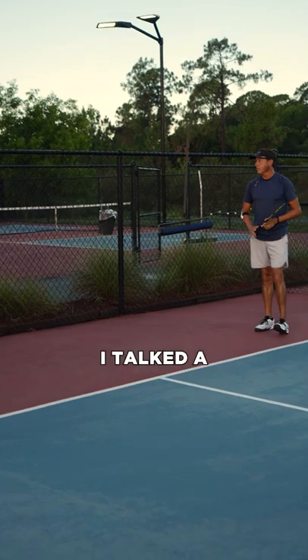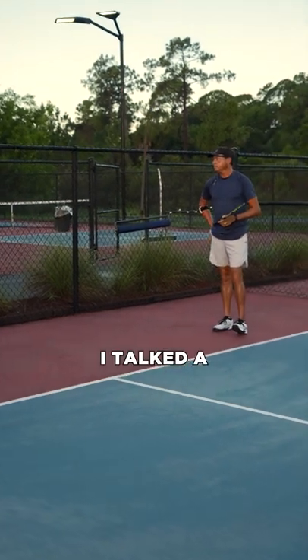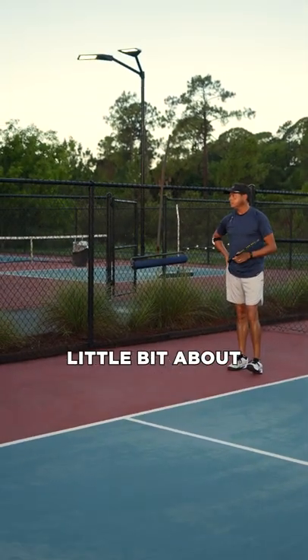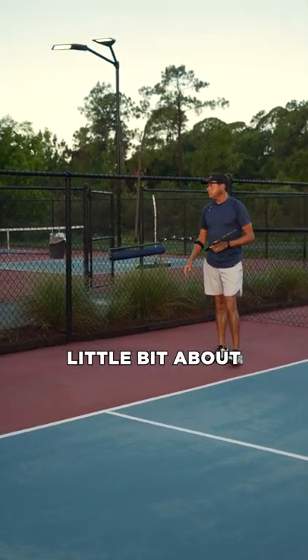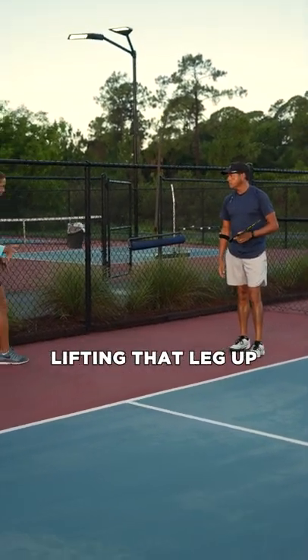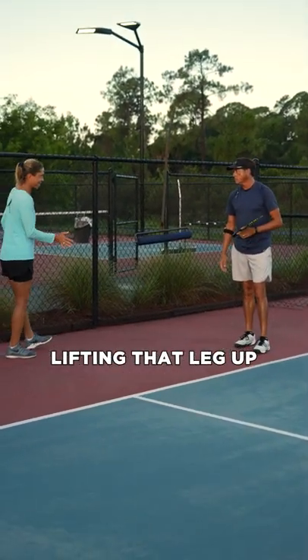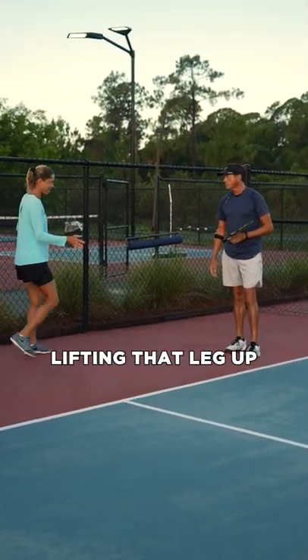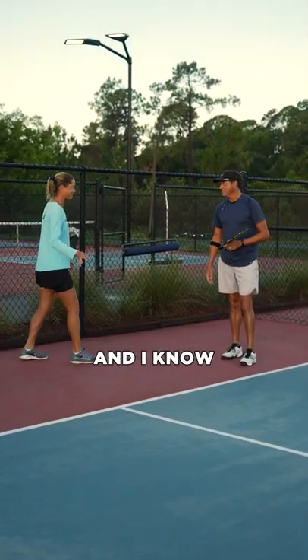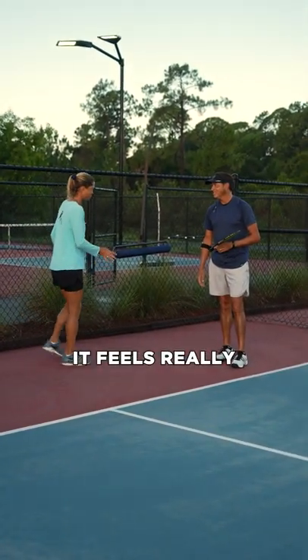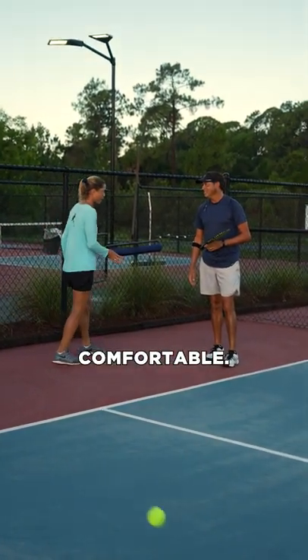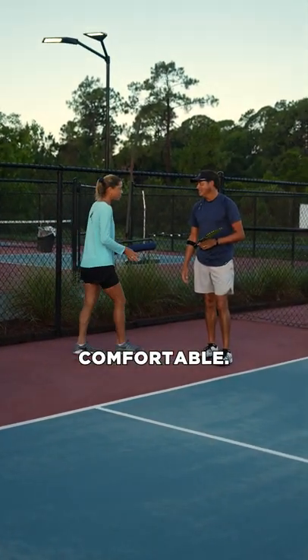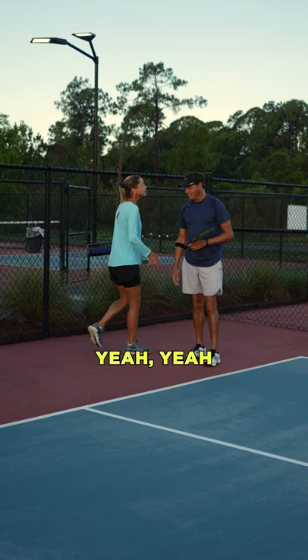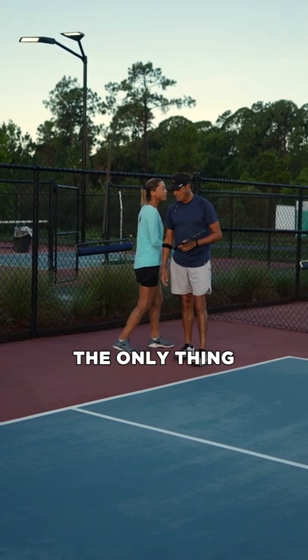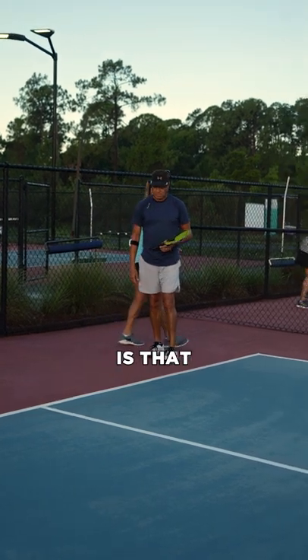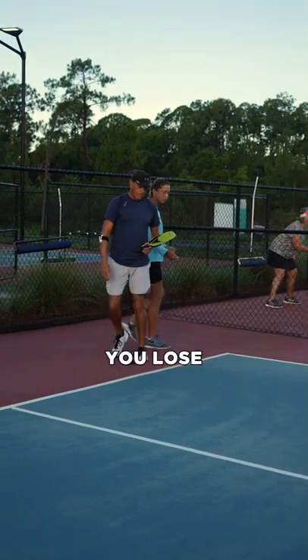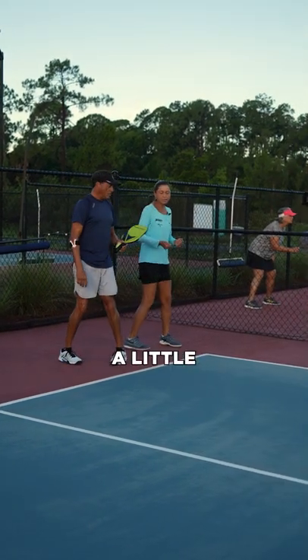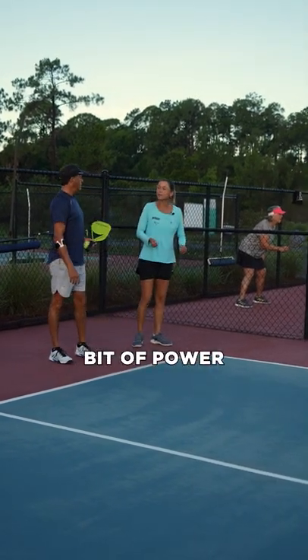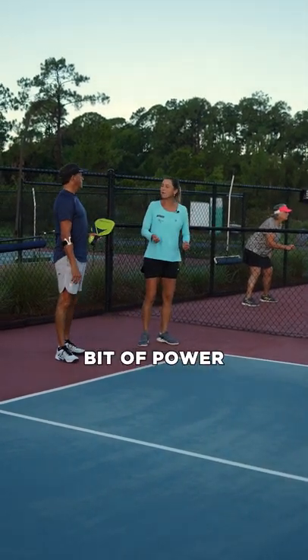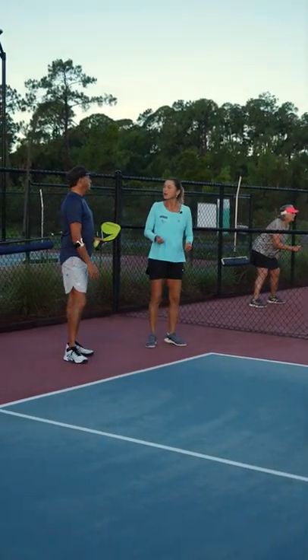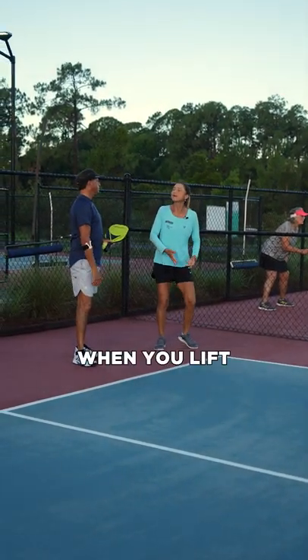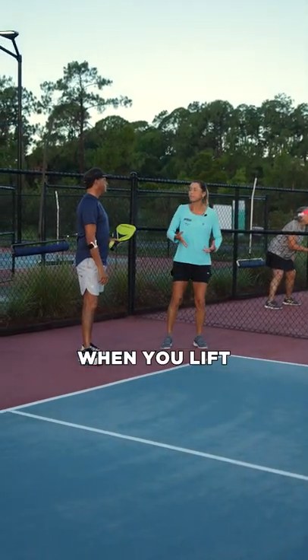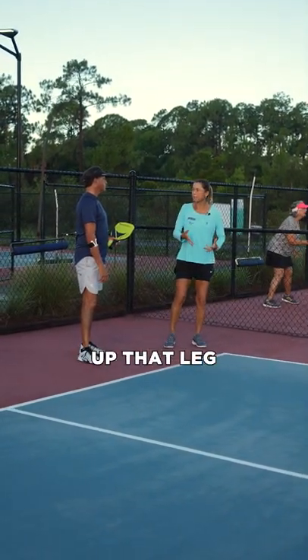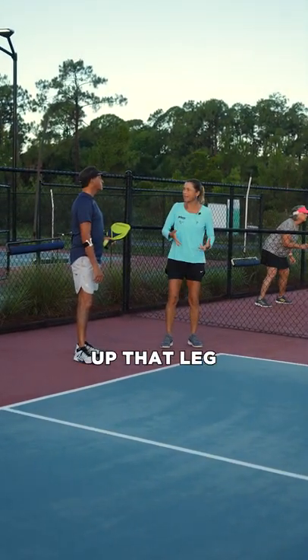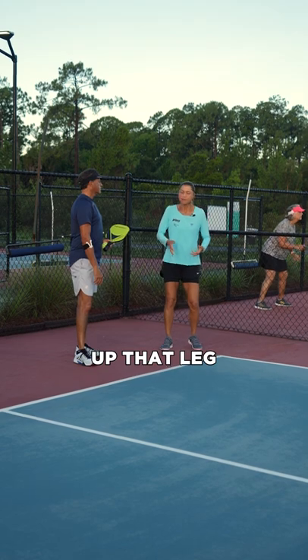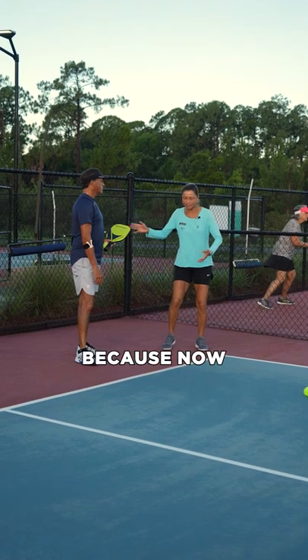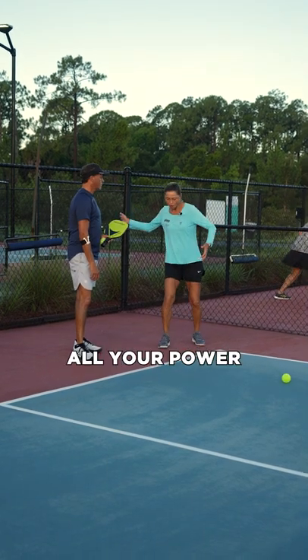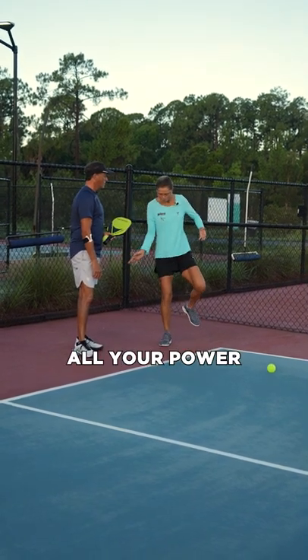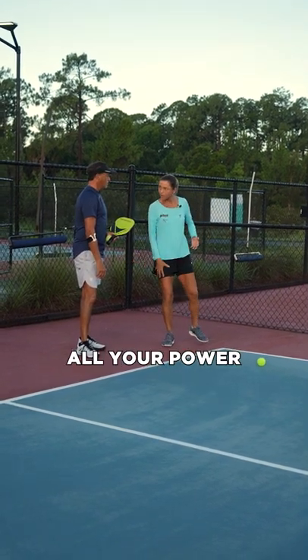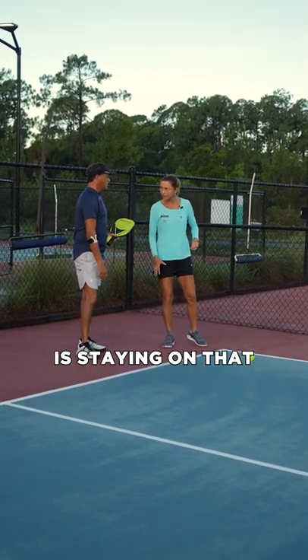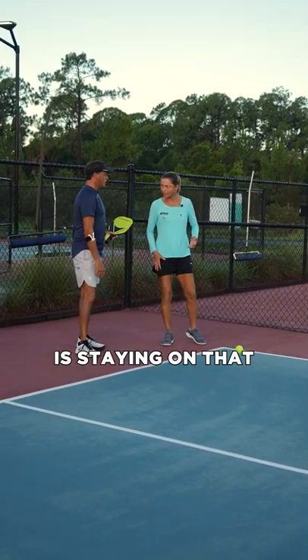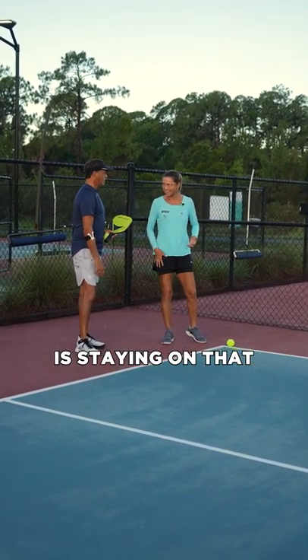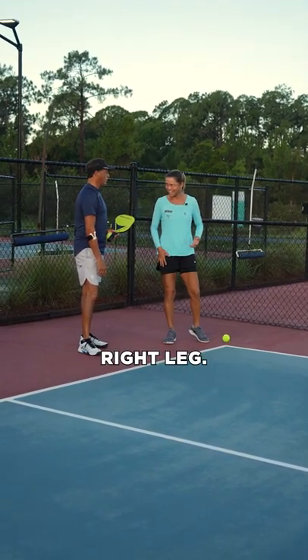I talked a little bit about lifting that leg up, and I know it feels really comfortable. The only thing is you lose a little bit of power when you lift up that leg, because now all your power is staying on that right leg.